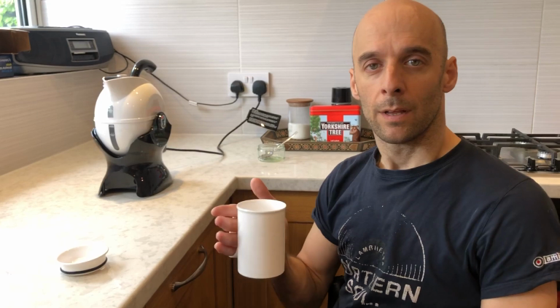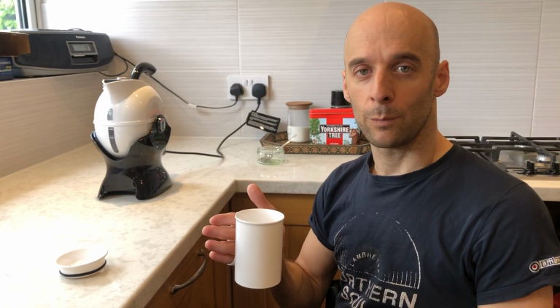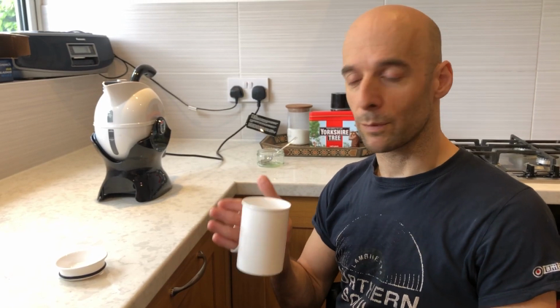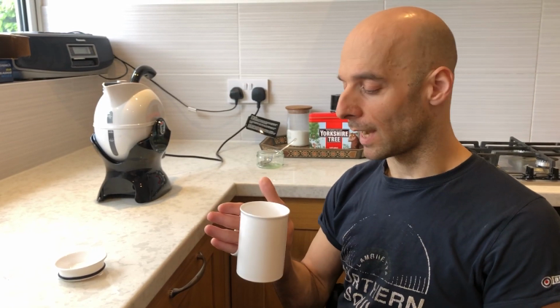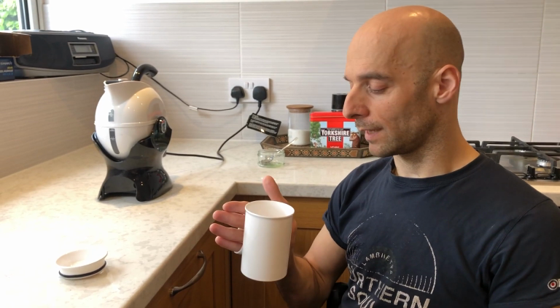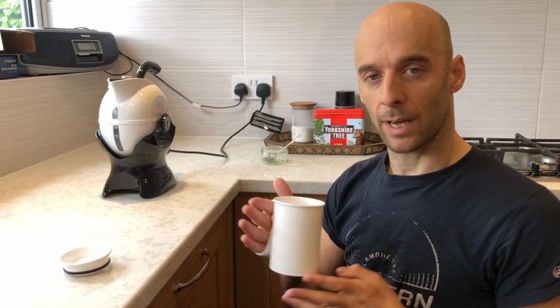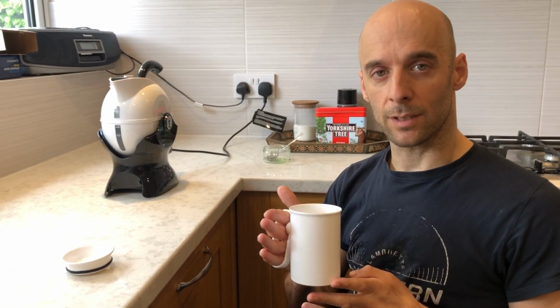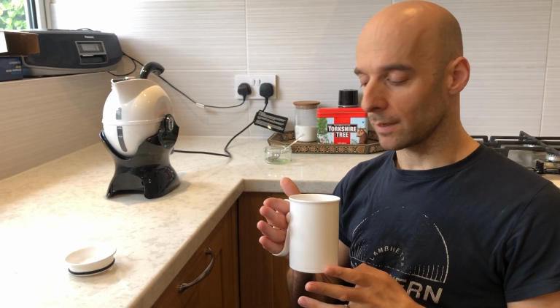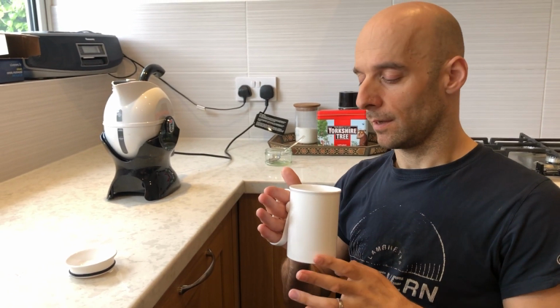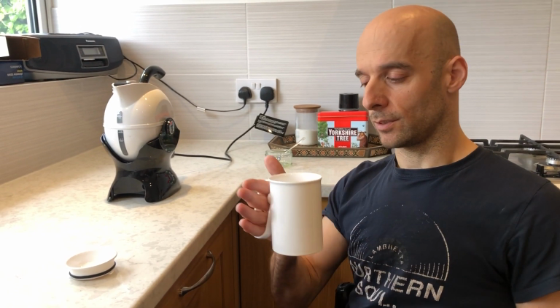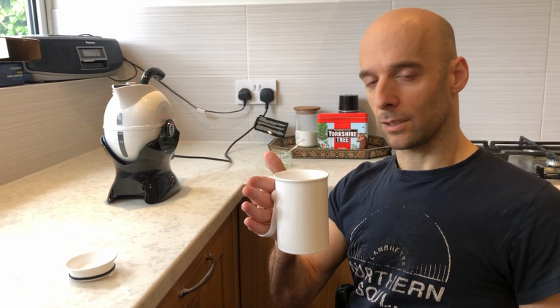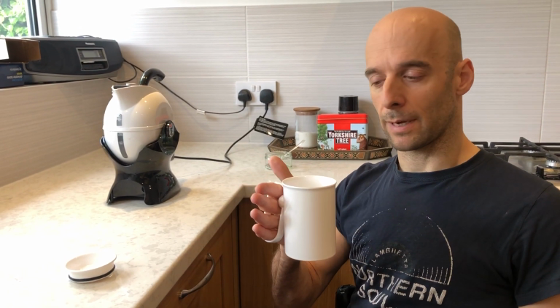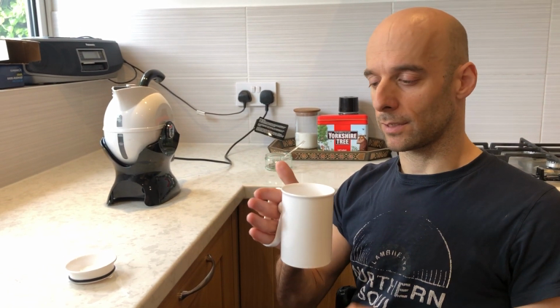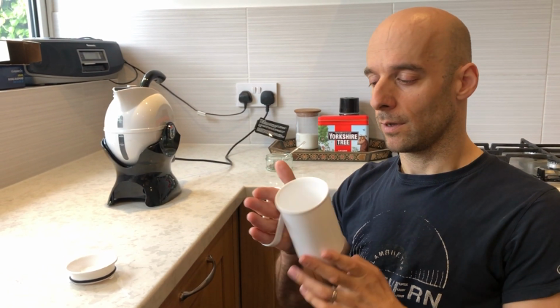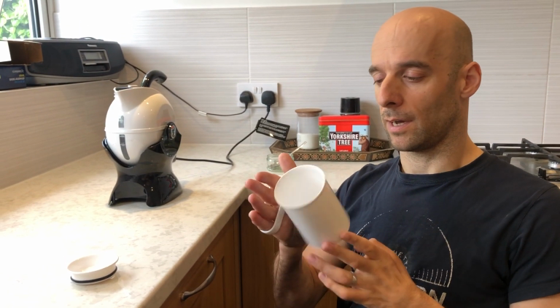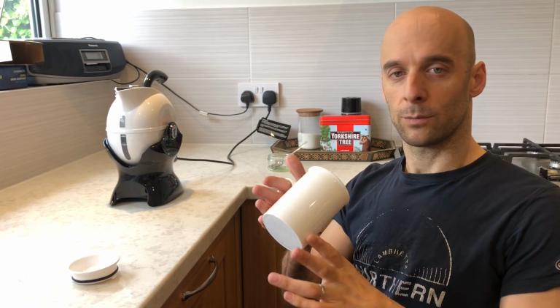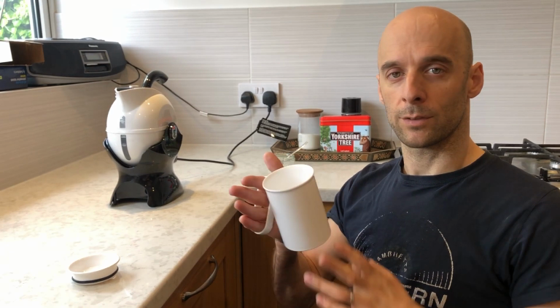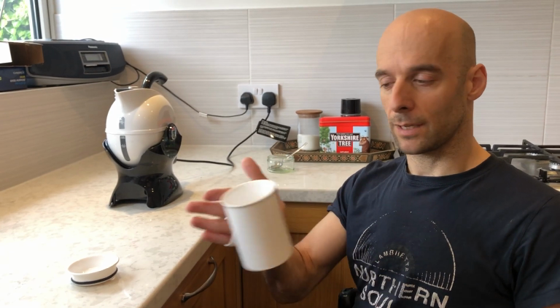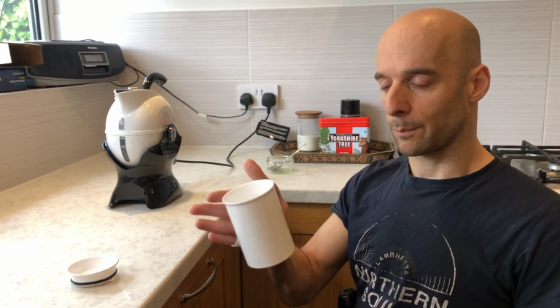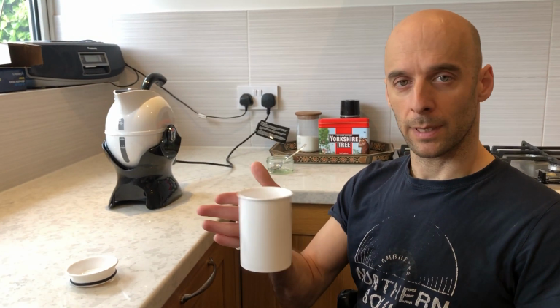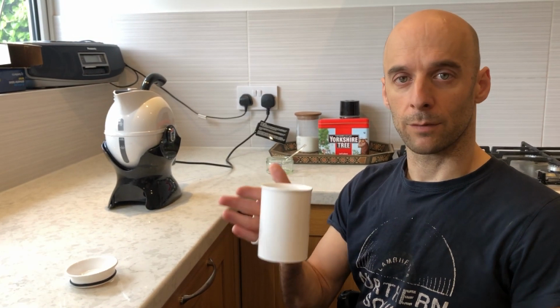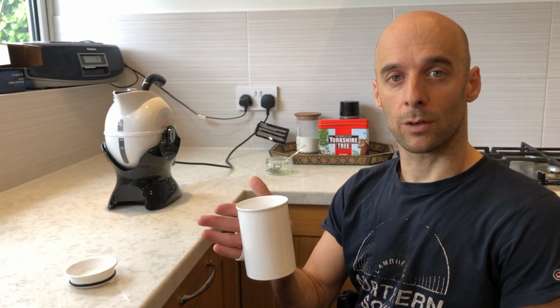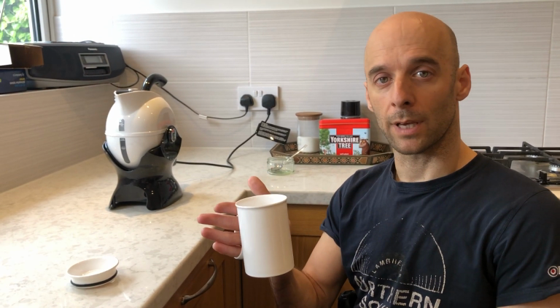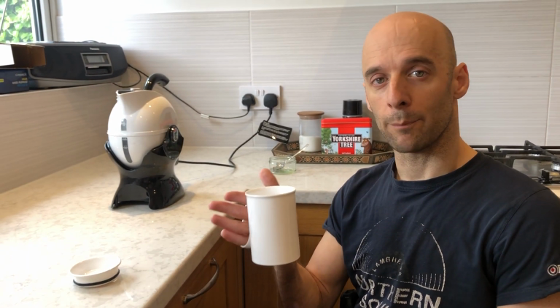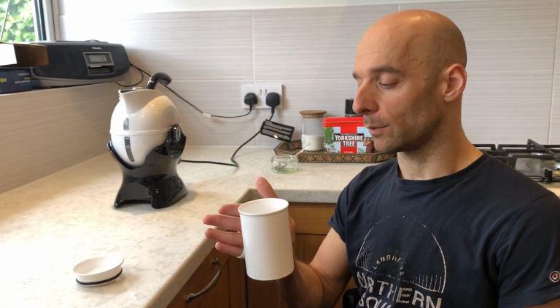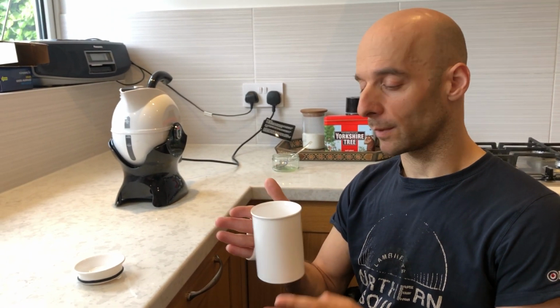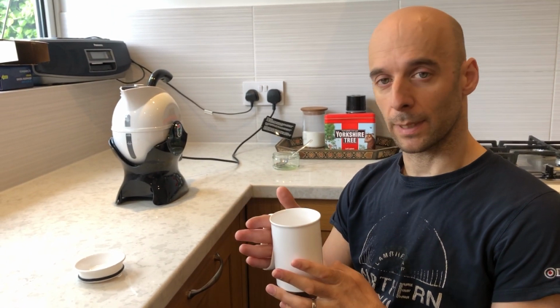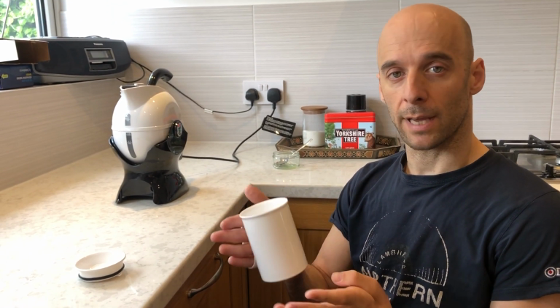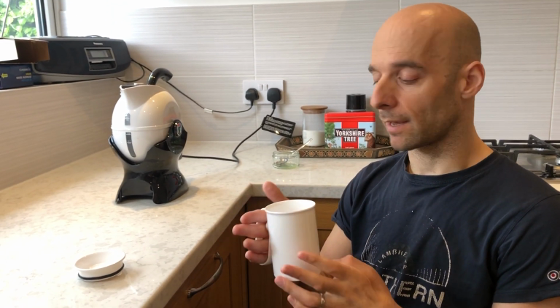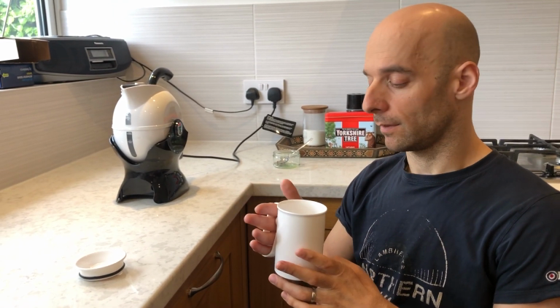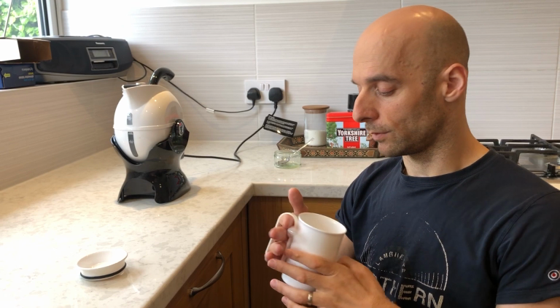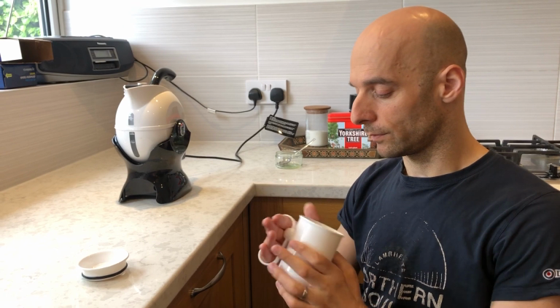It's a new product we've got from Active Hands — it's a Hand Steady mug. As you can see, you can keep your hands still and this will rotate to stop it spilling. So if you struggle to get a mug to your mouth without spilling or carrying it, this is really useful.